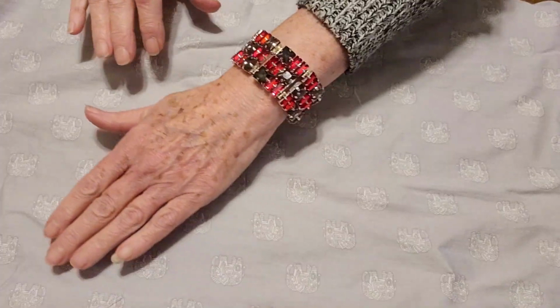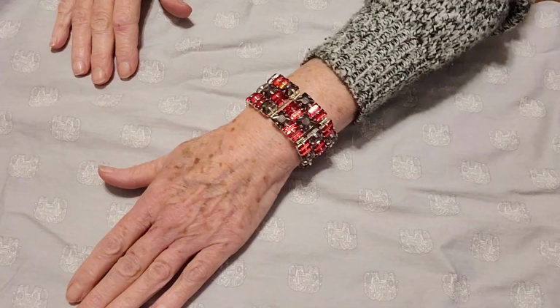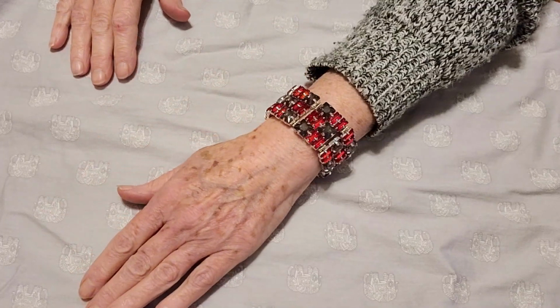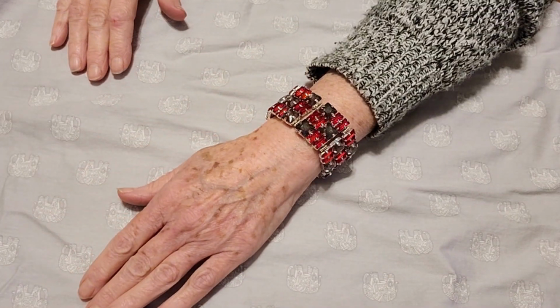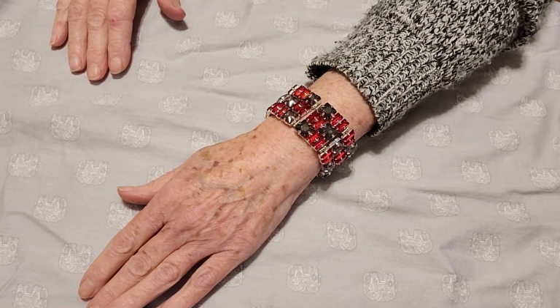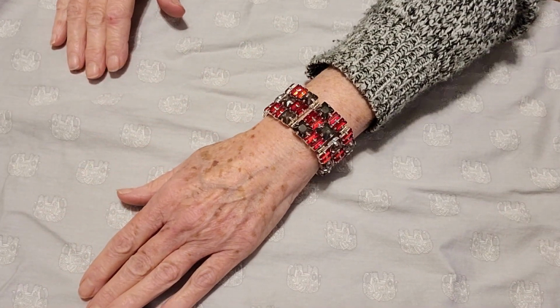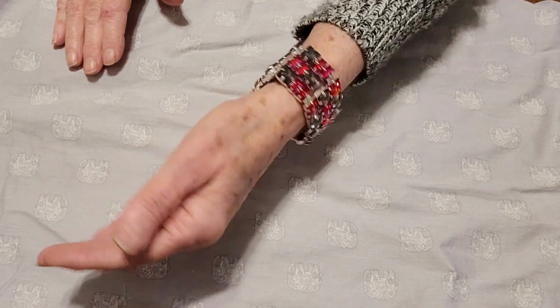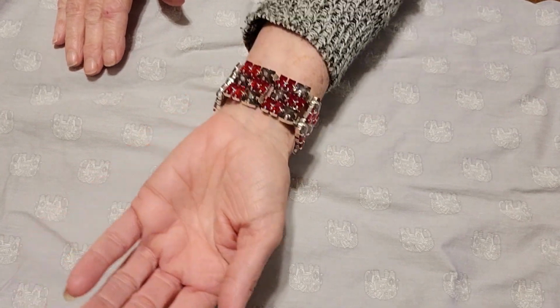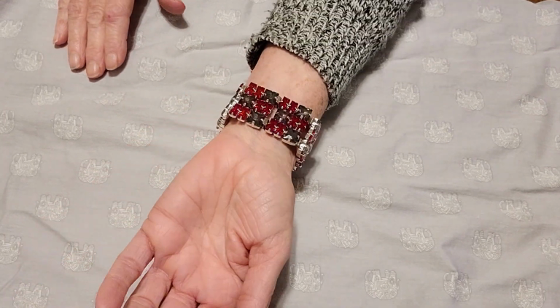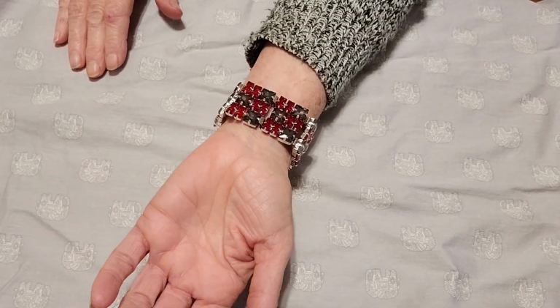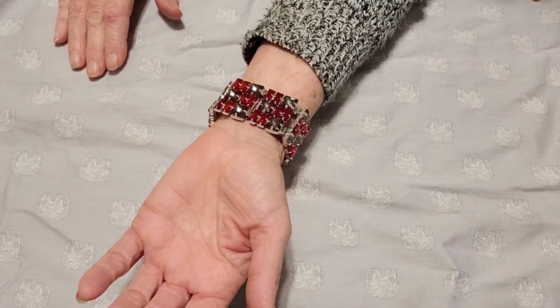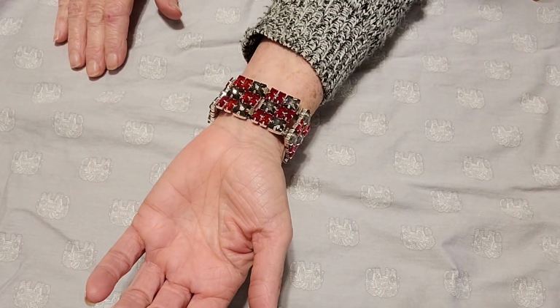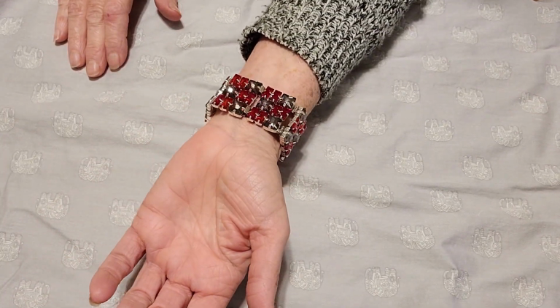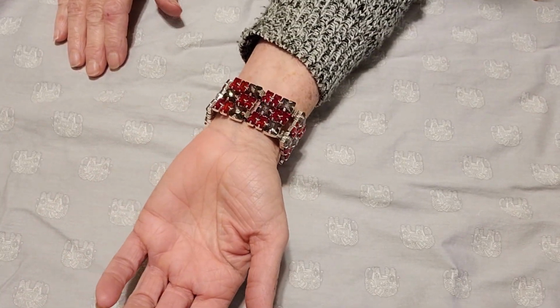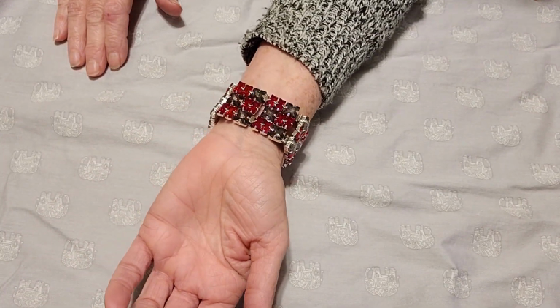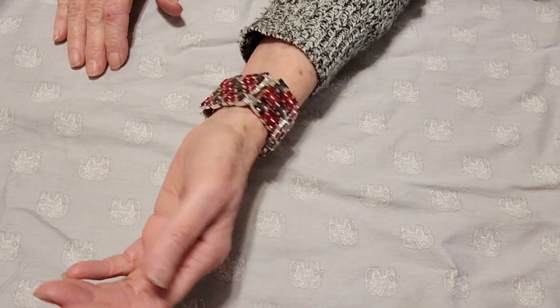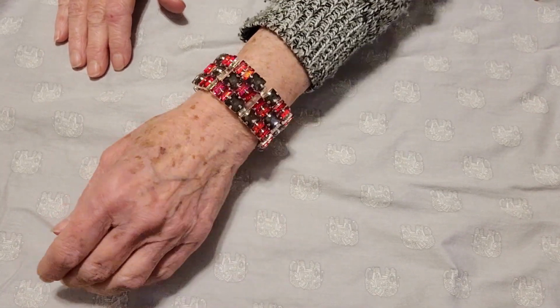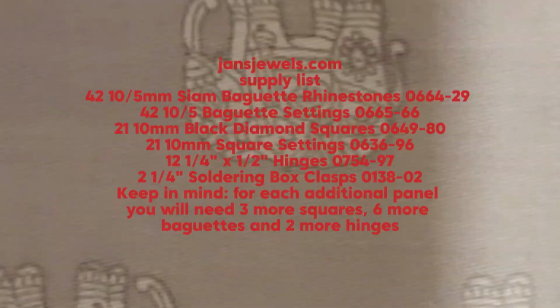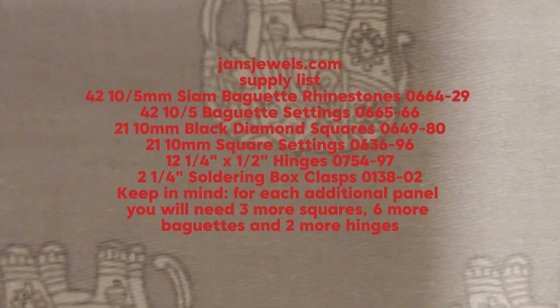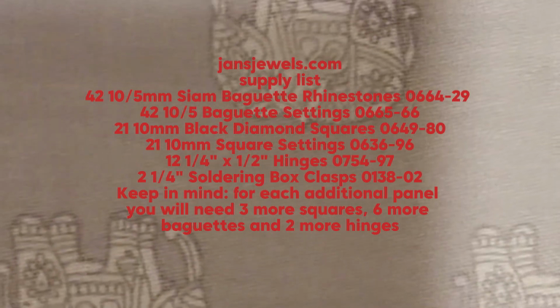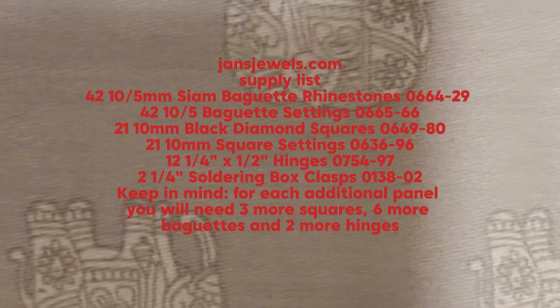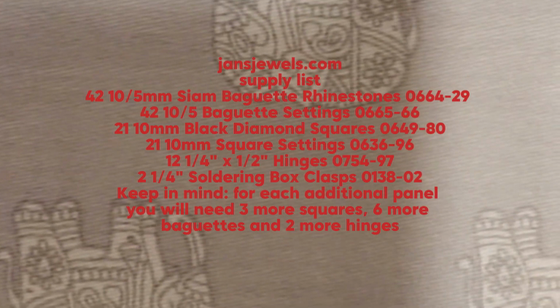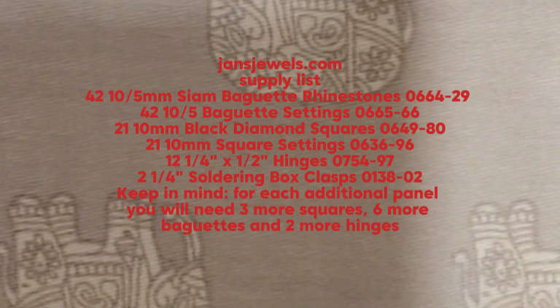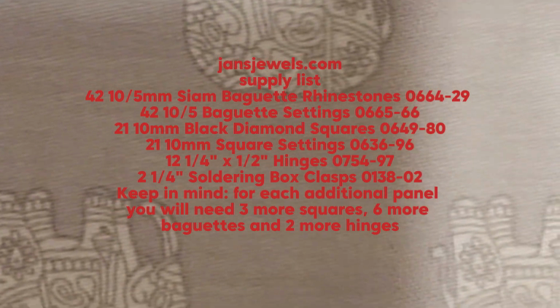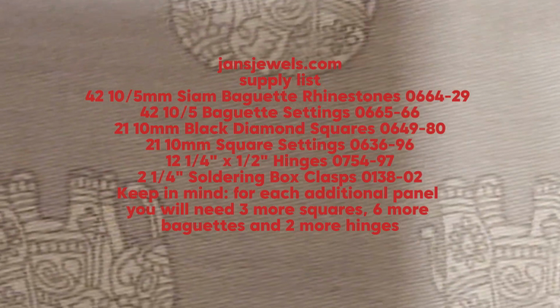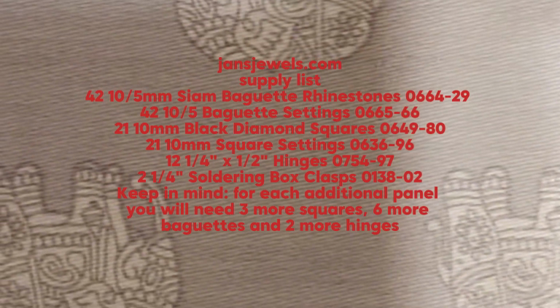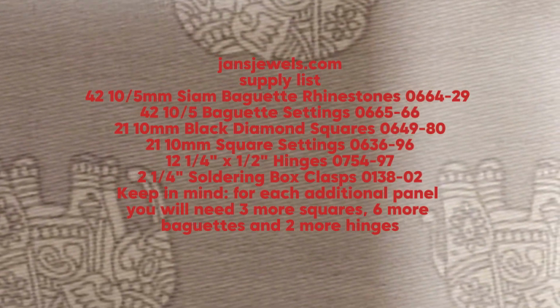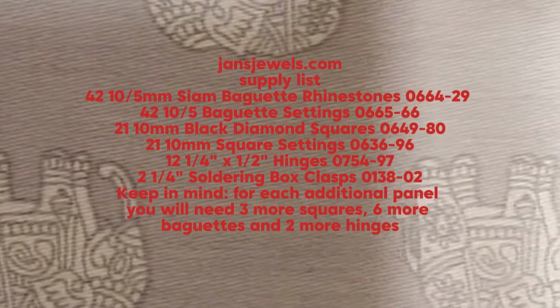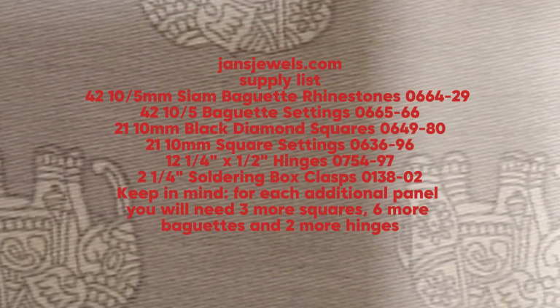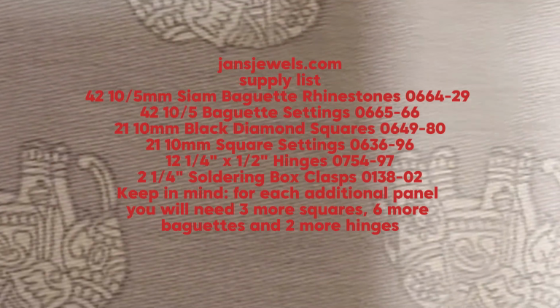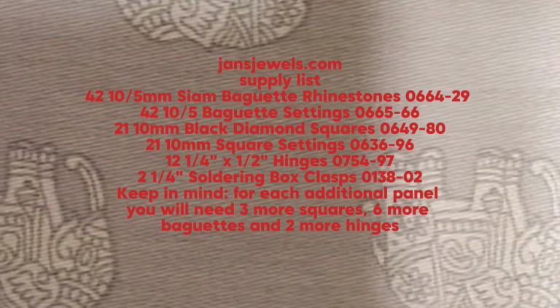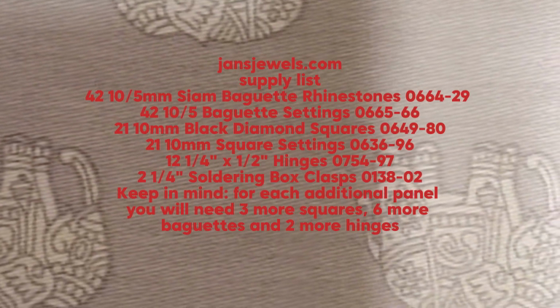We now have our completed bracelet. That's it for this video — thanks for watching, we'll see you next time.